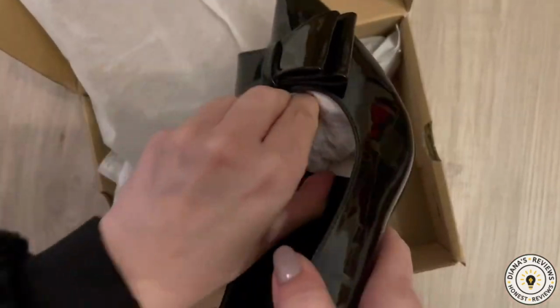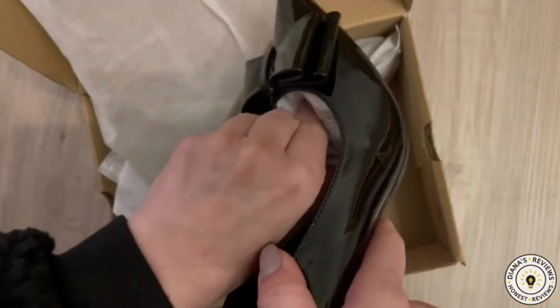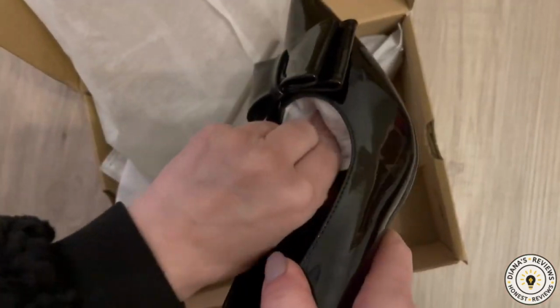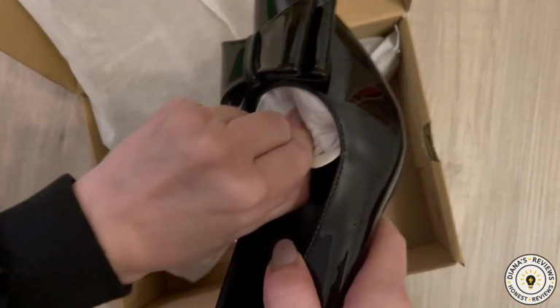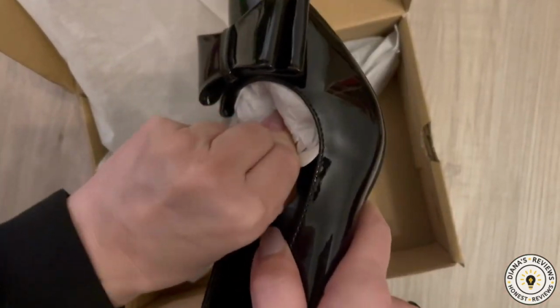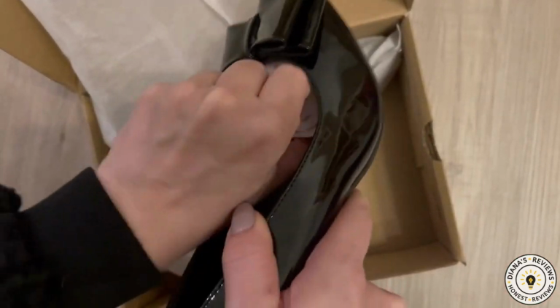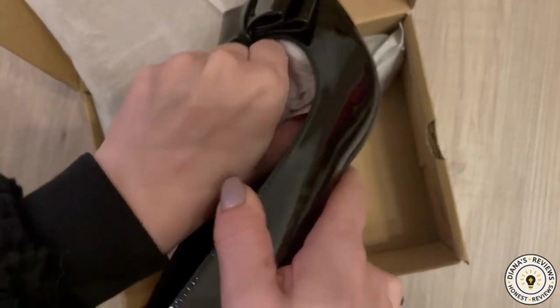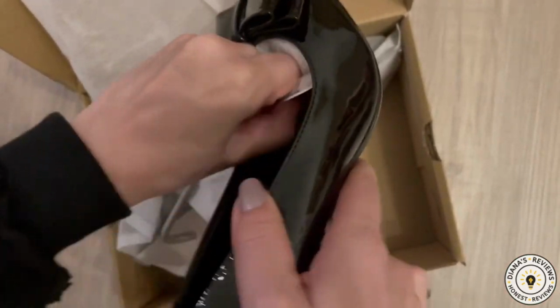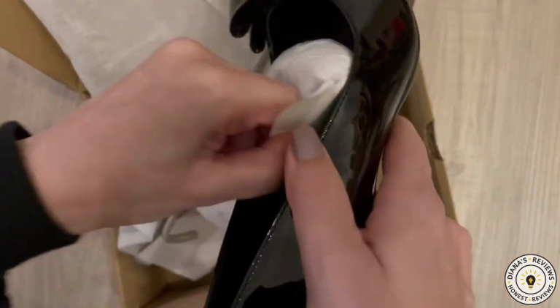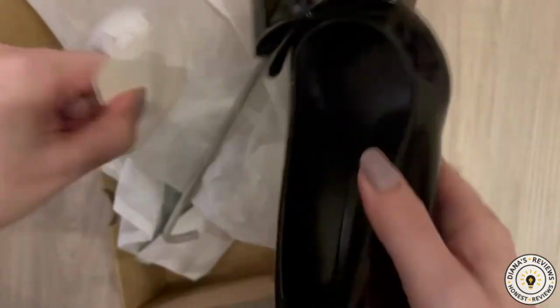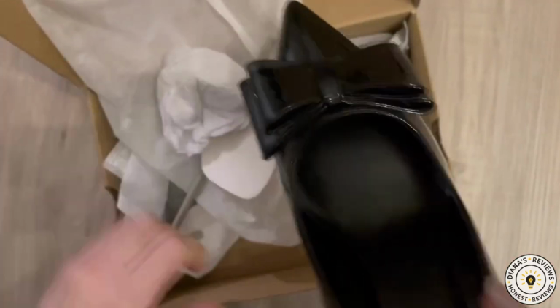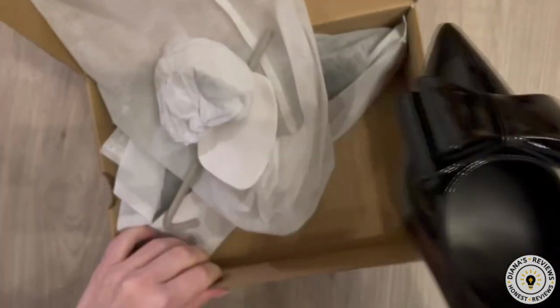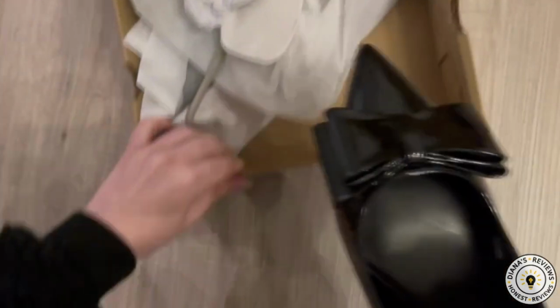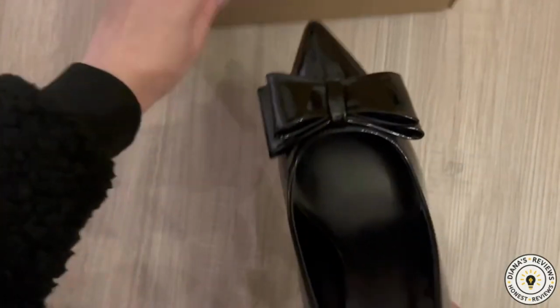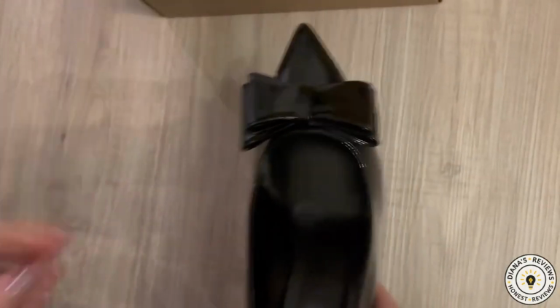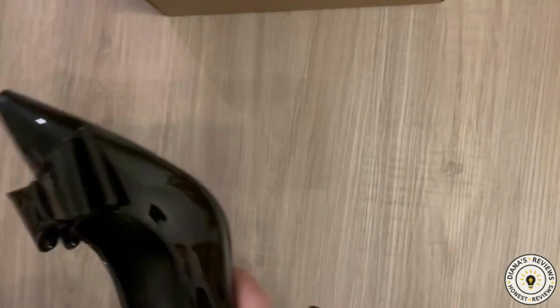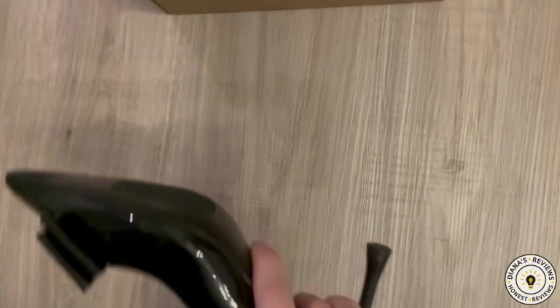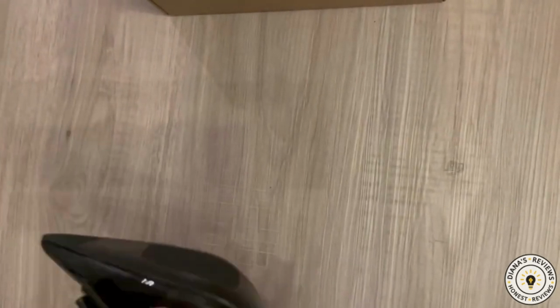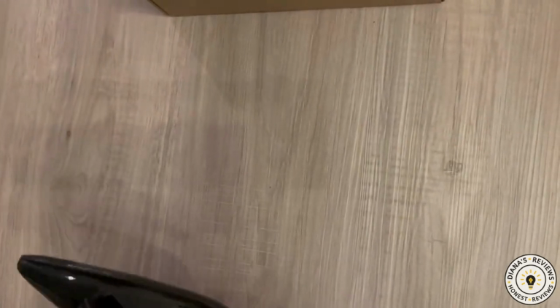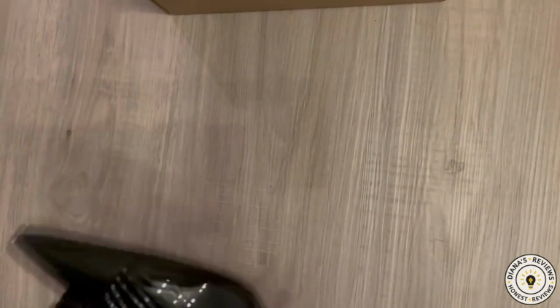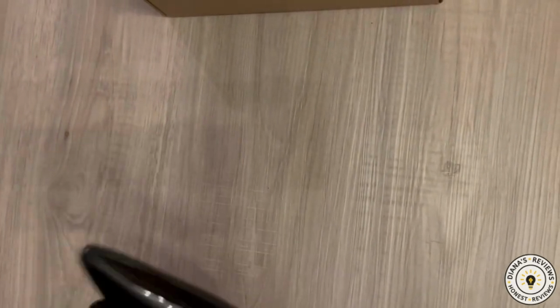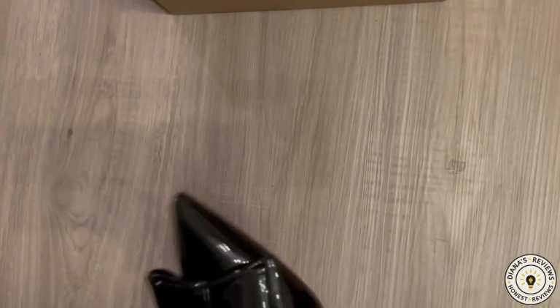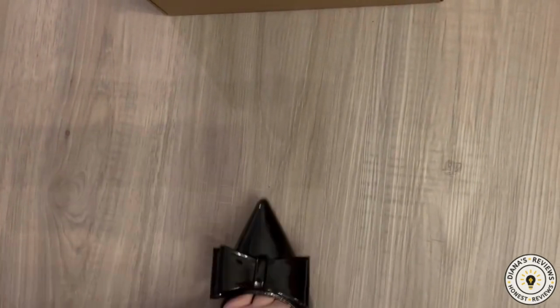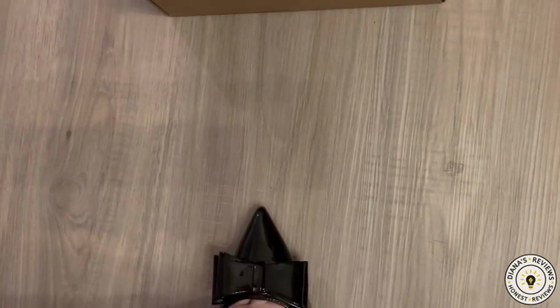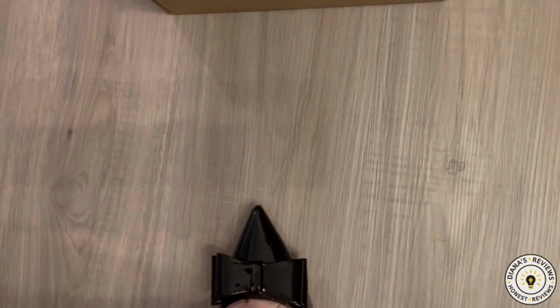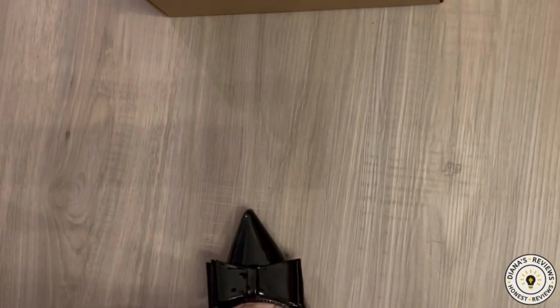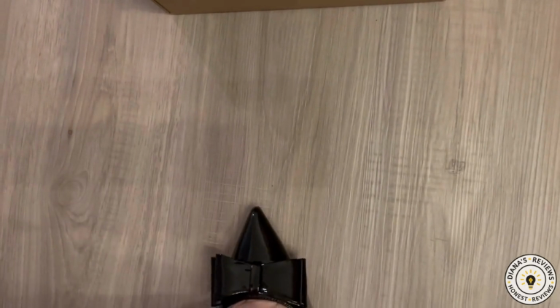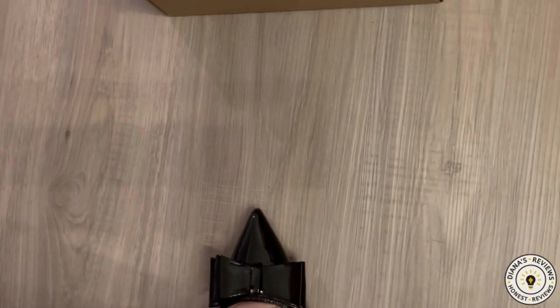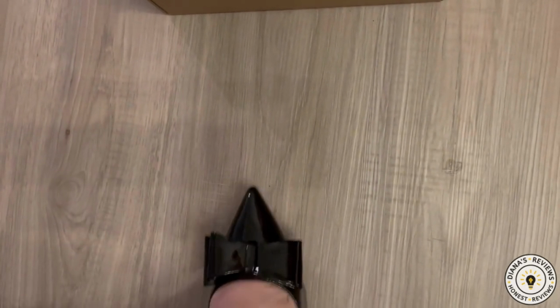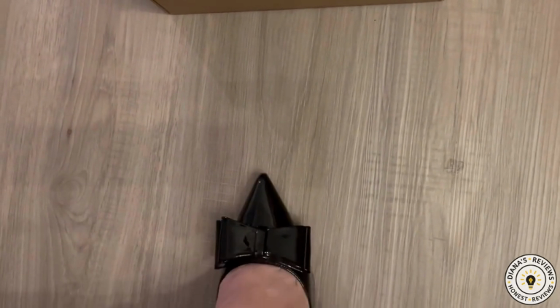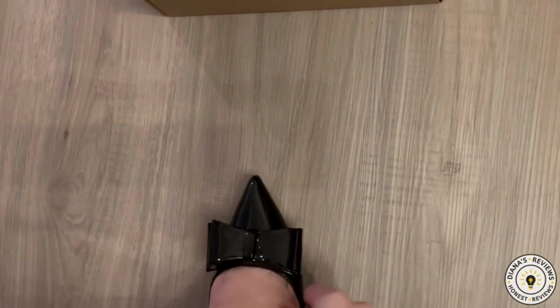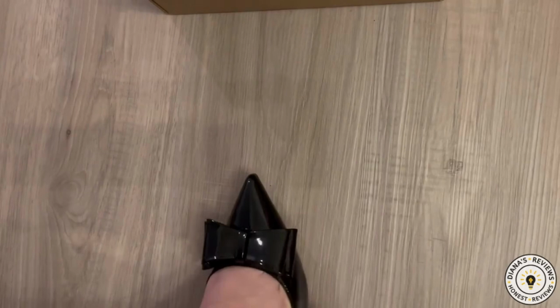They look so gorgeous. They're going to look so great with my old bodycon dresses, or any color dress really, because black is such a neutral color.